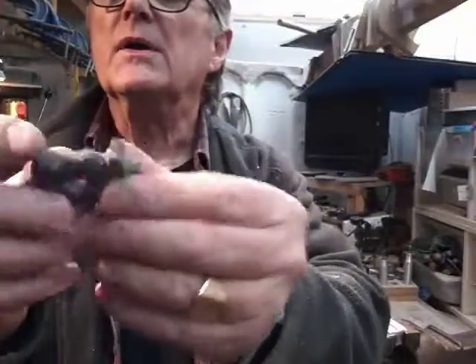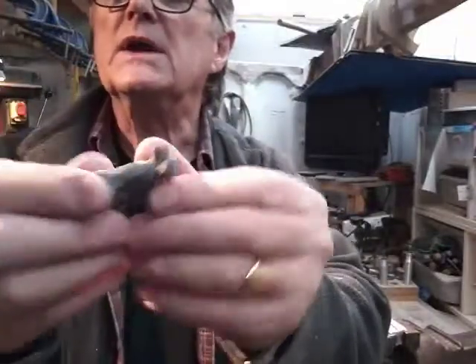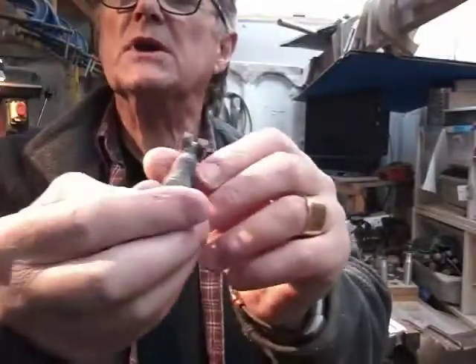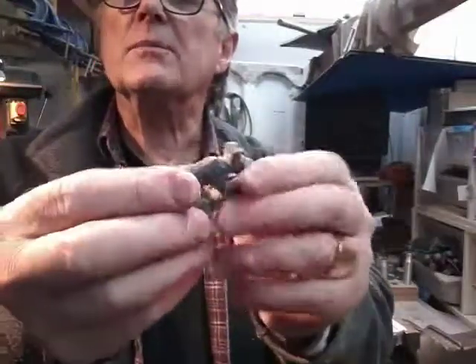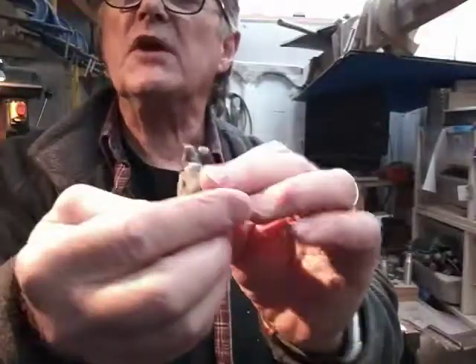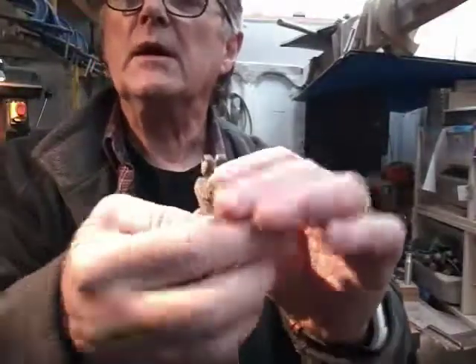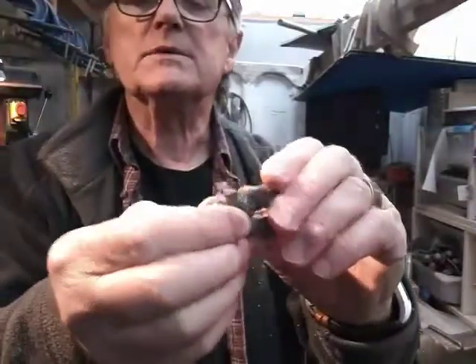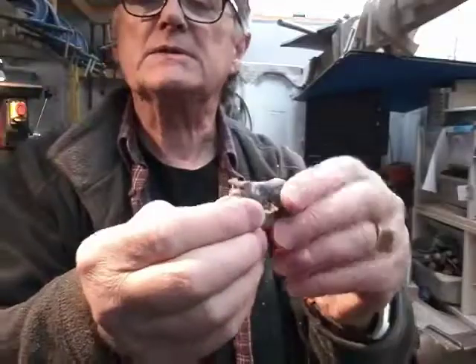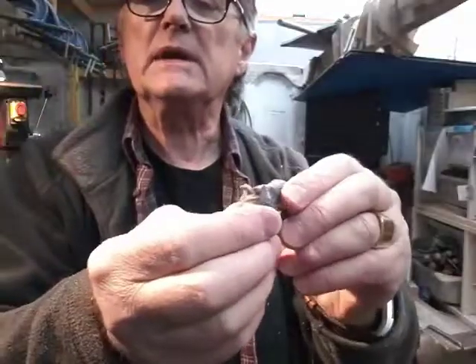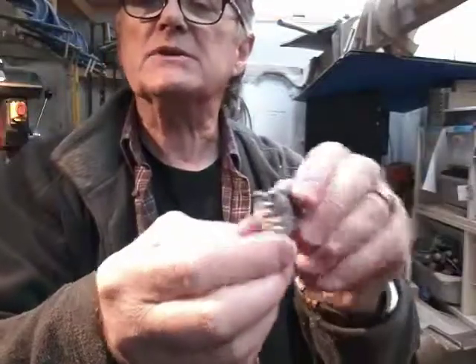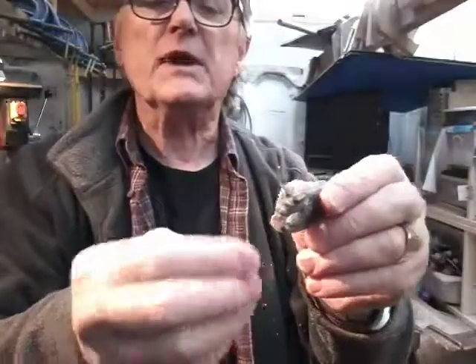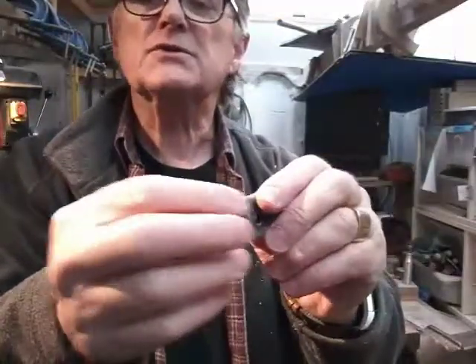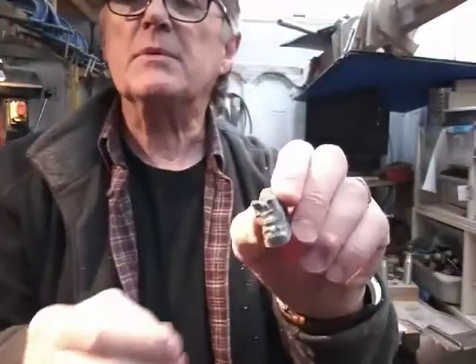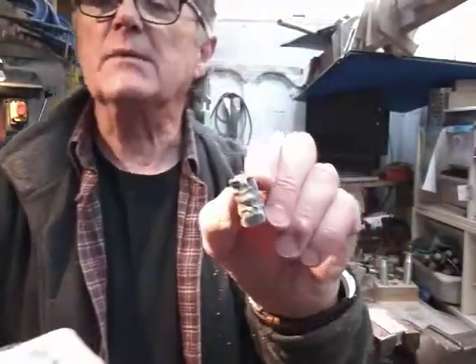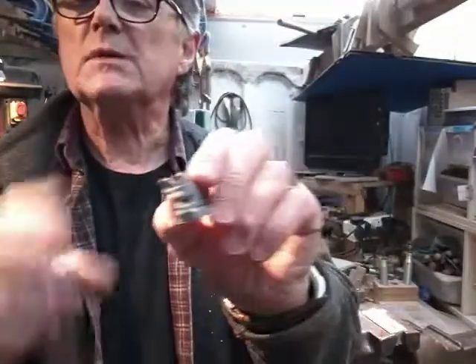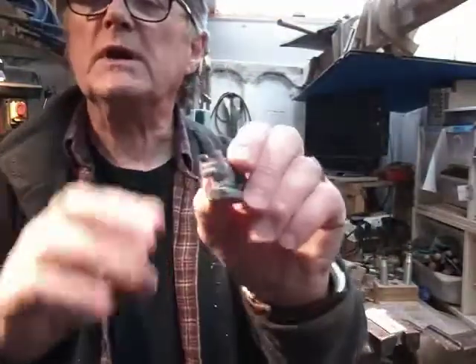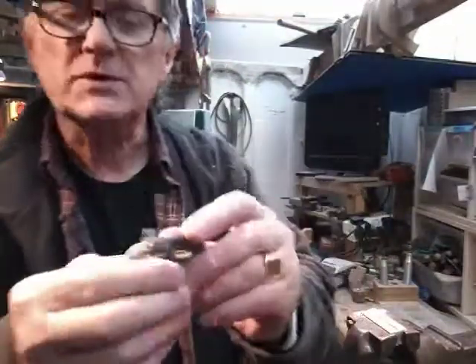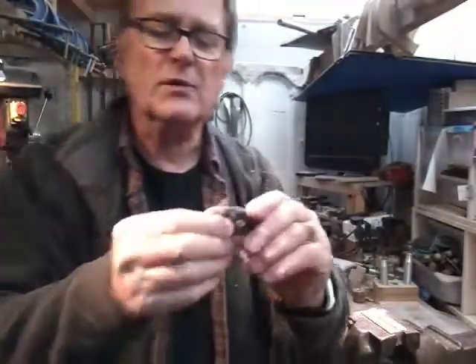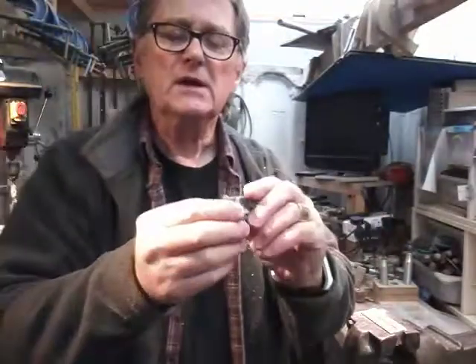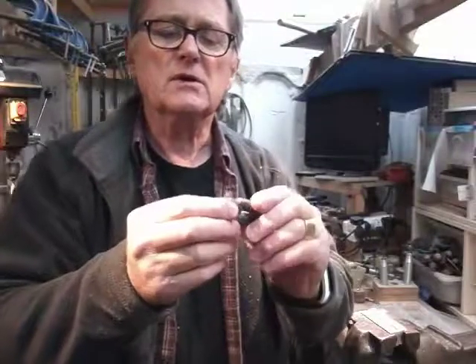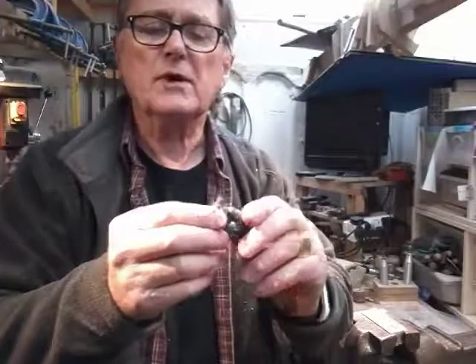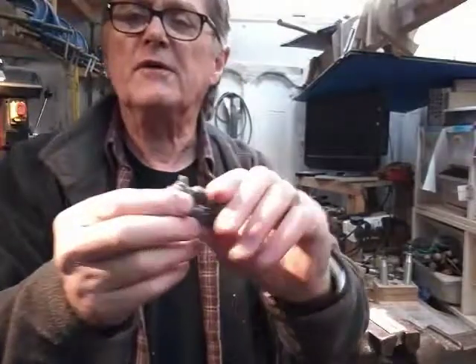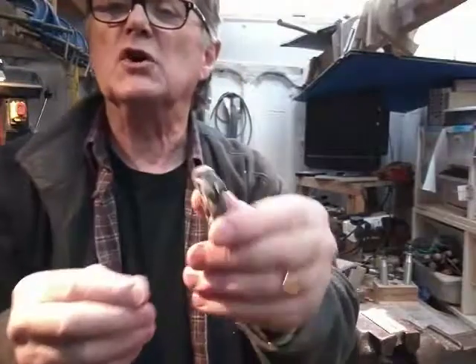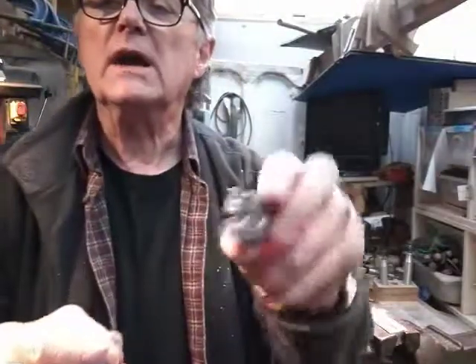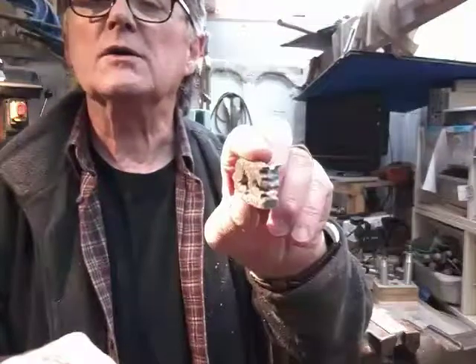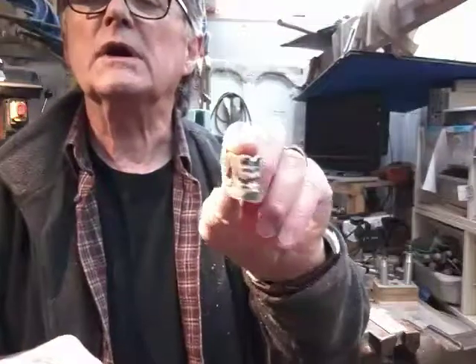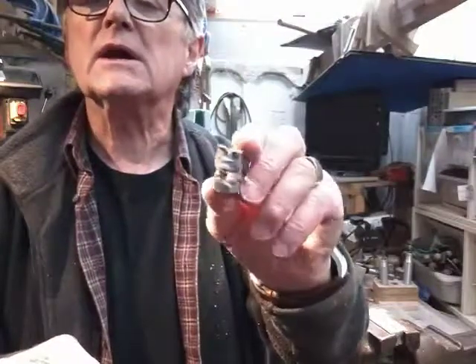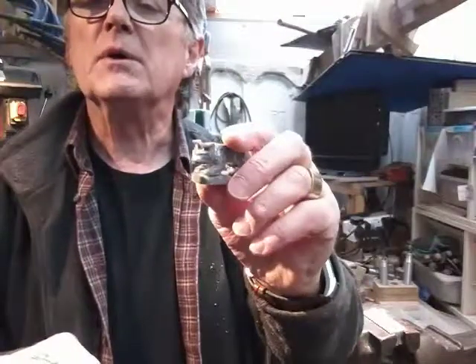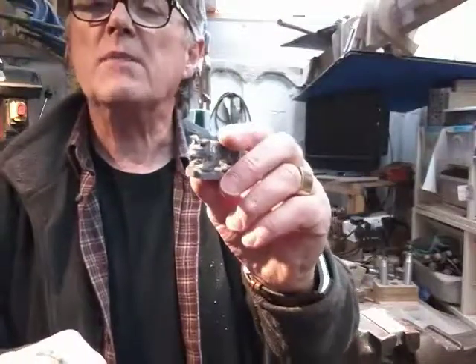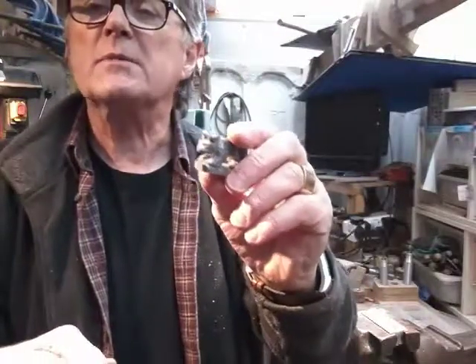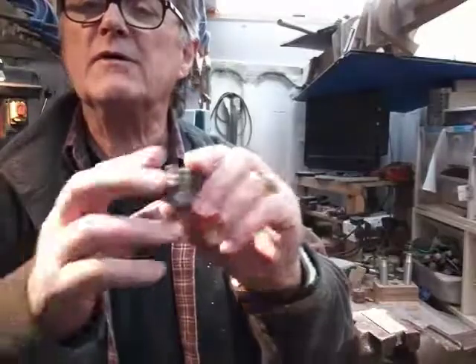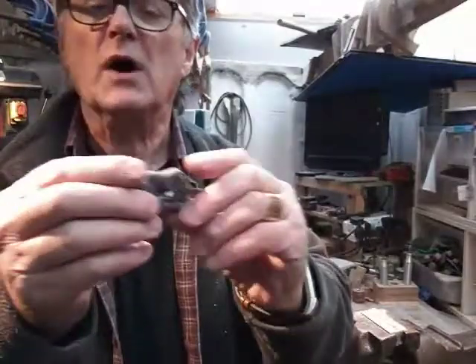The ears are pretty thick but that's really a practical thing, just to try and protect them. It's going to be the weakest point on the whole thing, so if we can leave them fairly chunky — I know it's not realistic — but it might help them survive a few knocks.